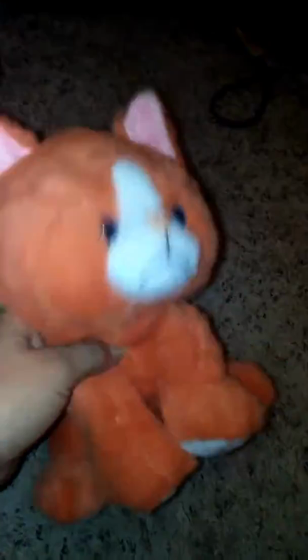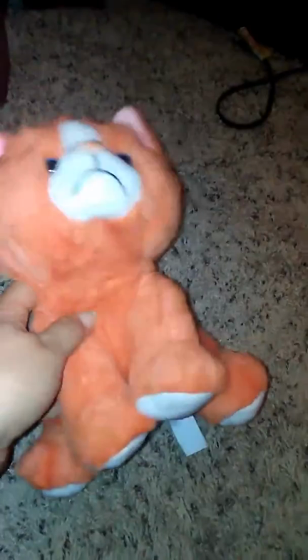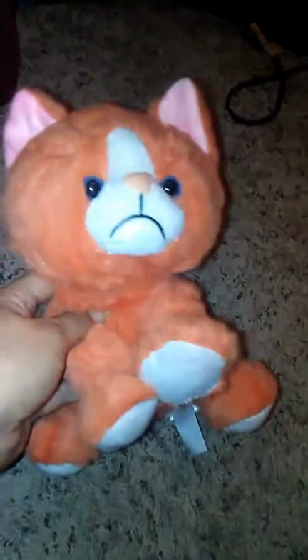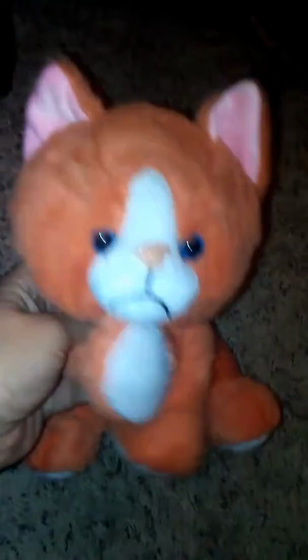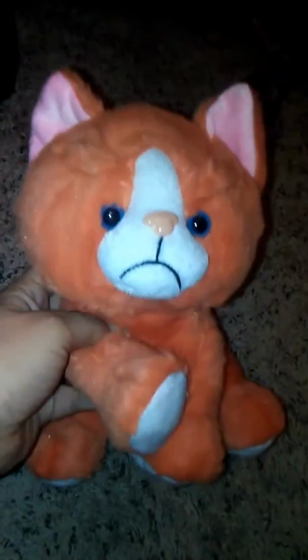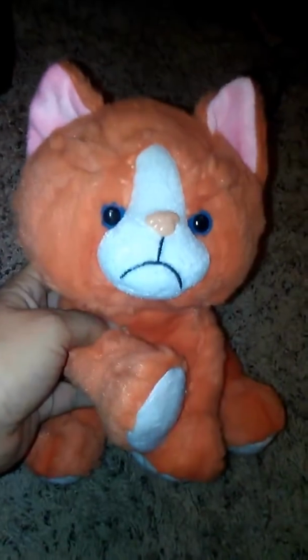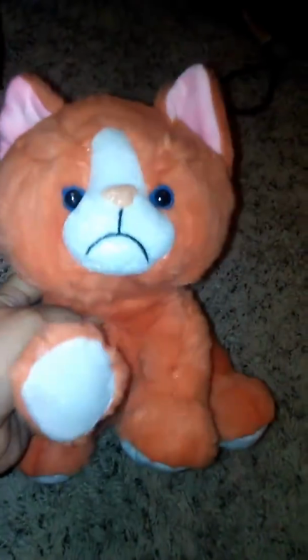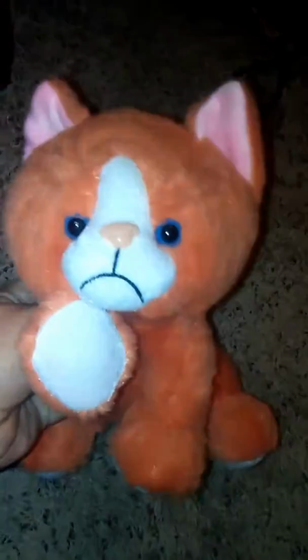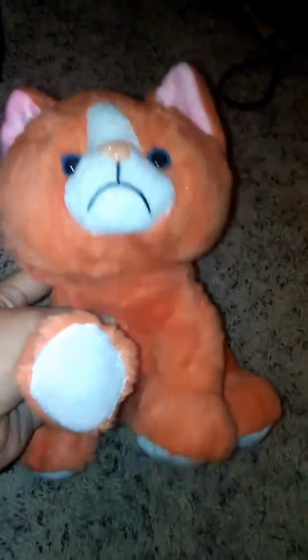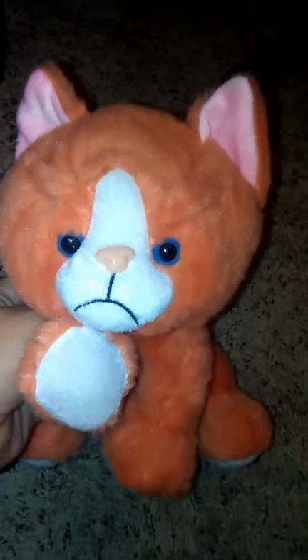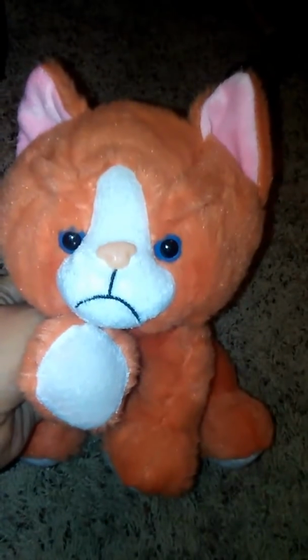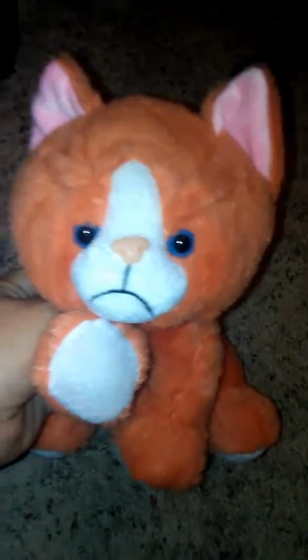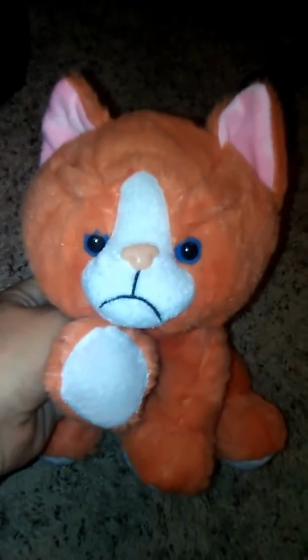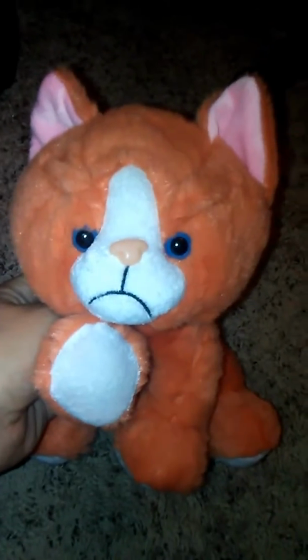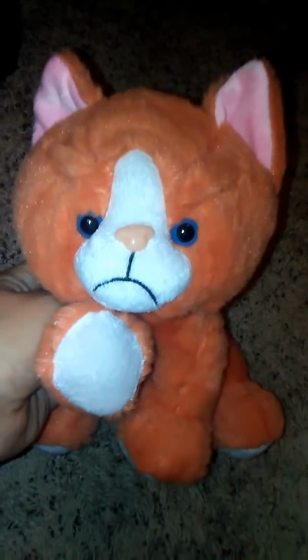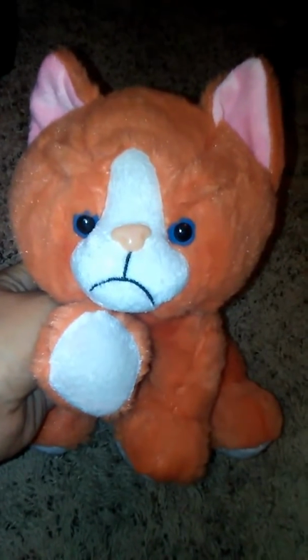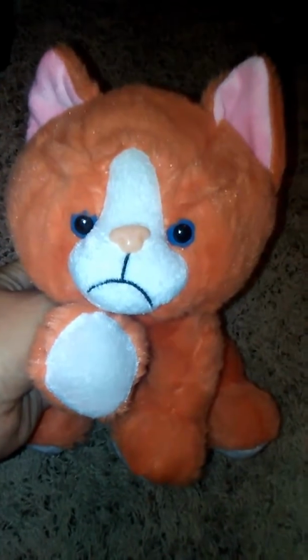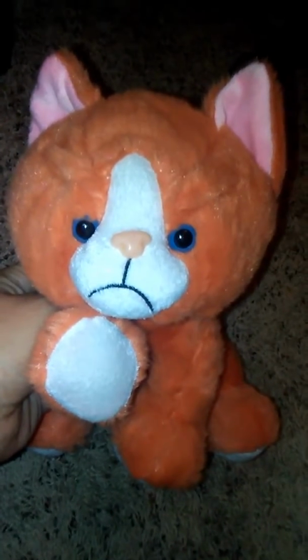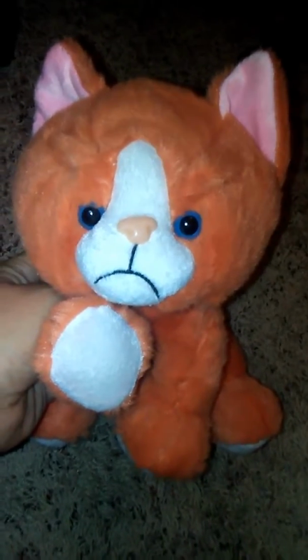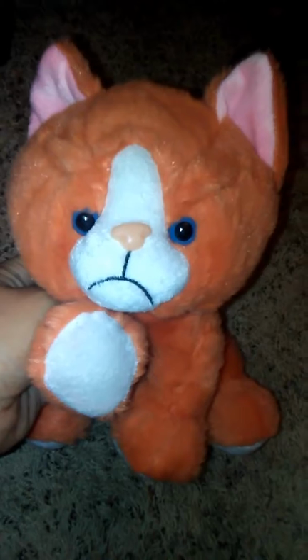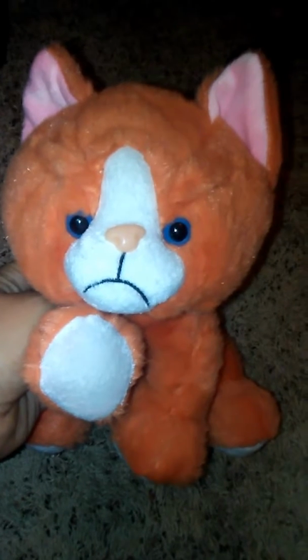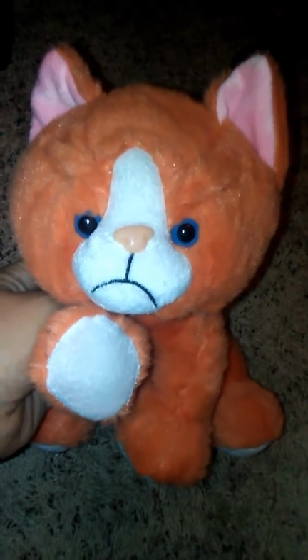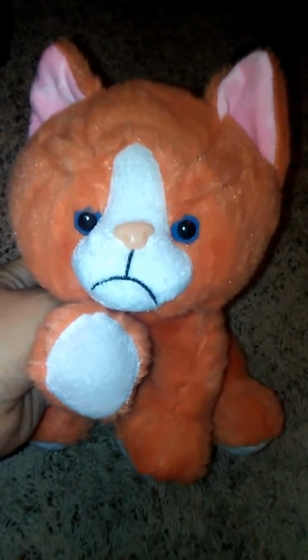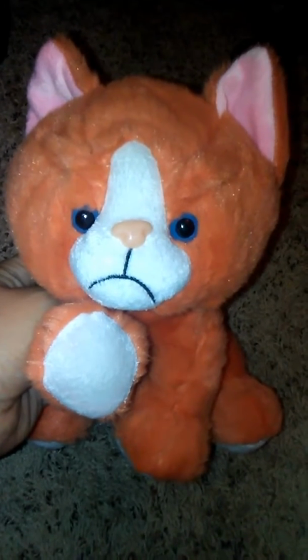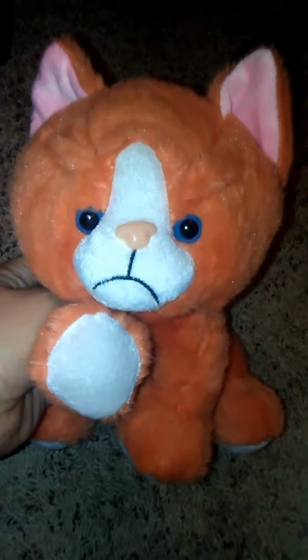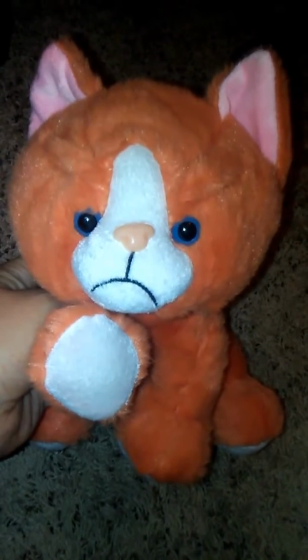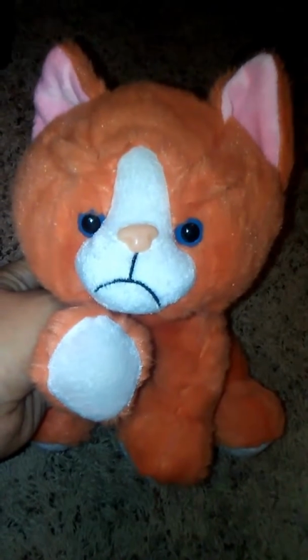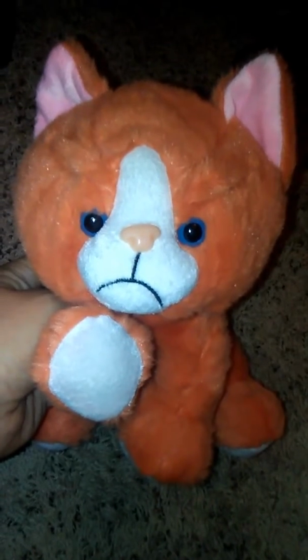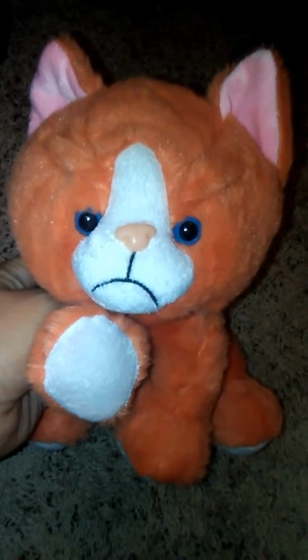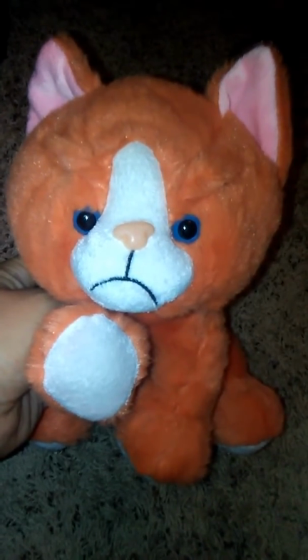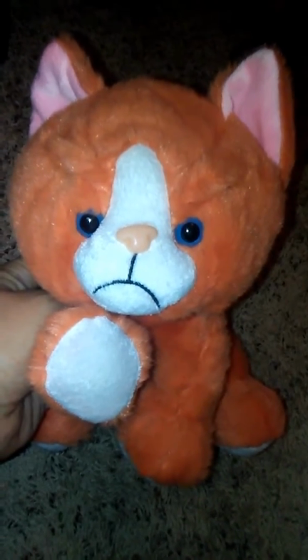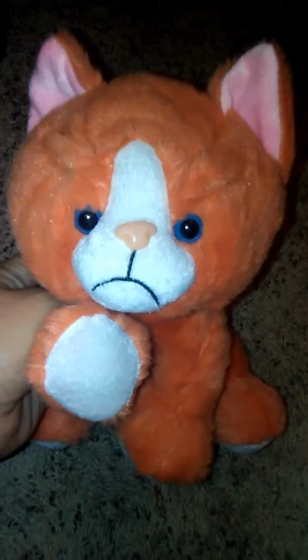They have all kinds of different stuffed animals so I'm going to leave the link down below. Please go and check it out and see all the other ones. Click on their business name and see all the other ones they have. Super cute.